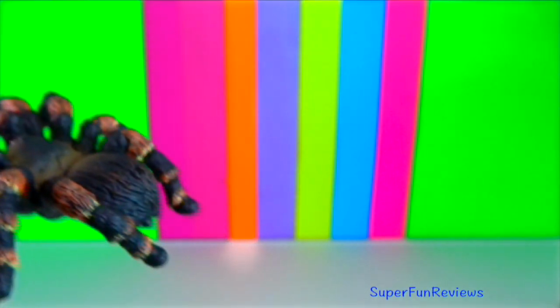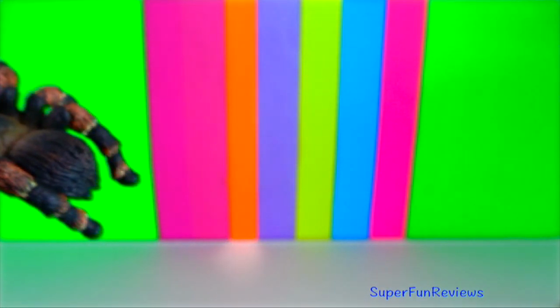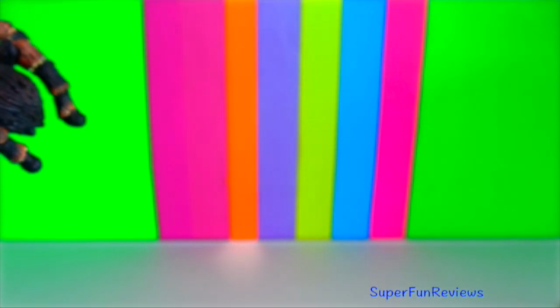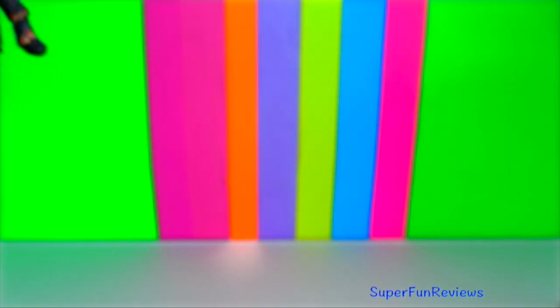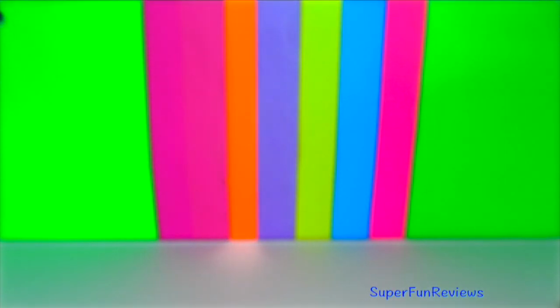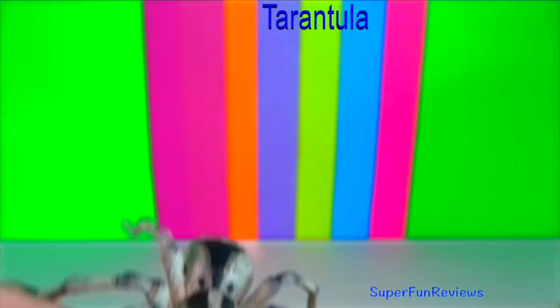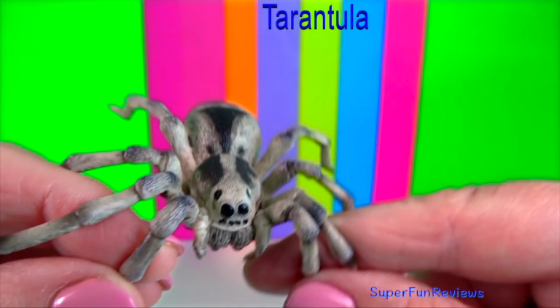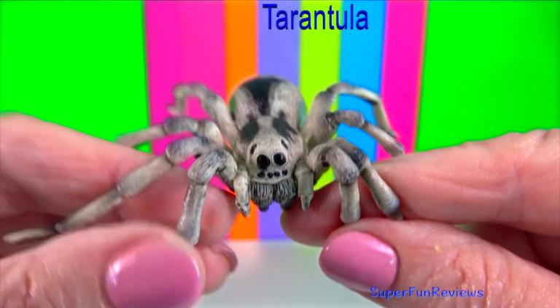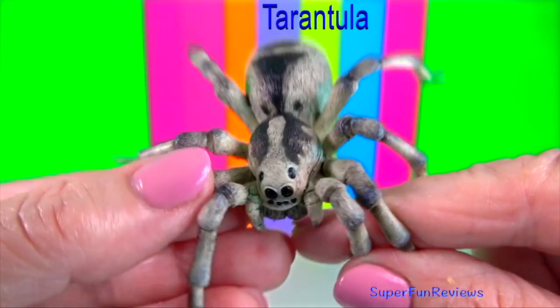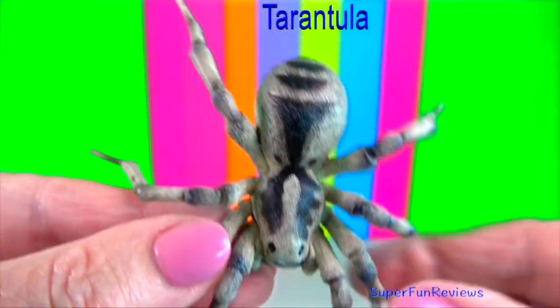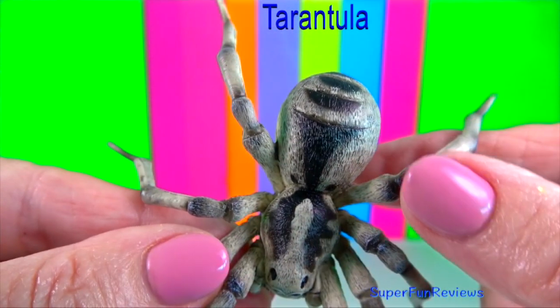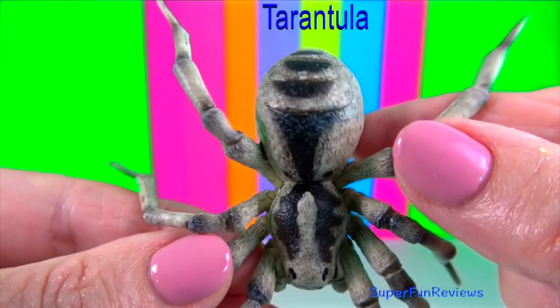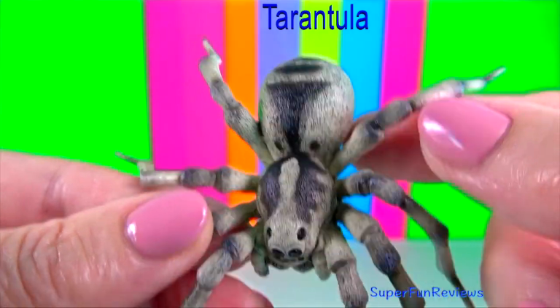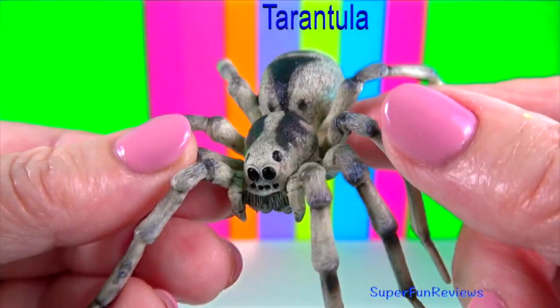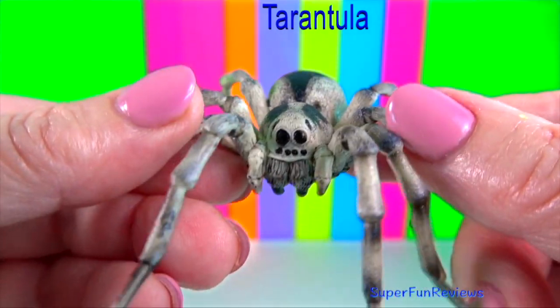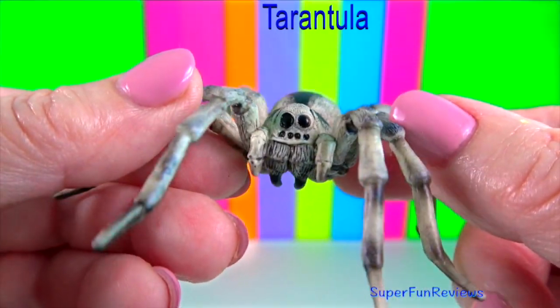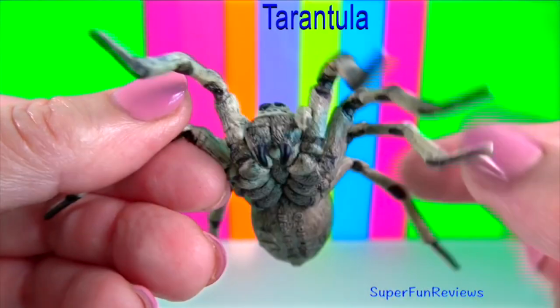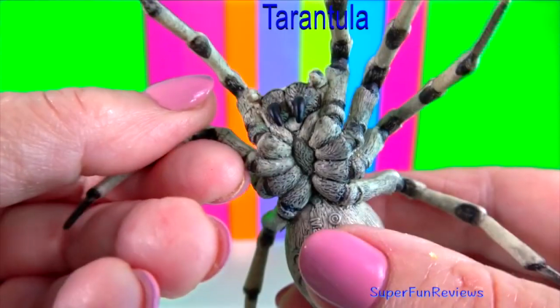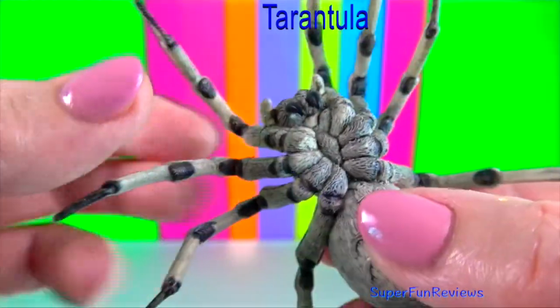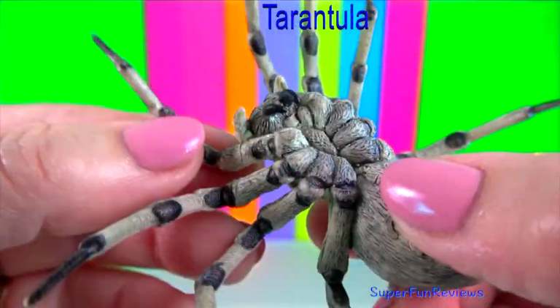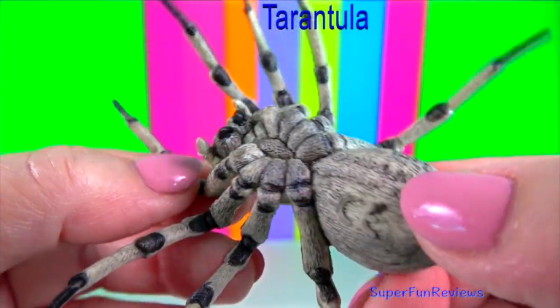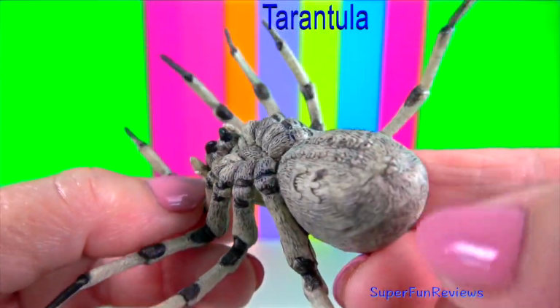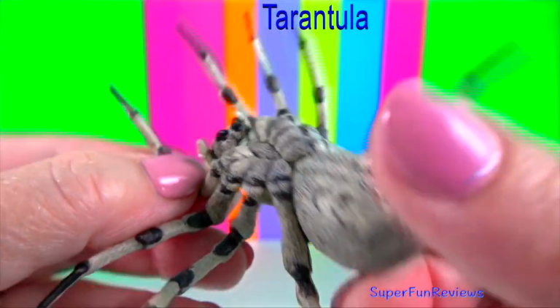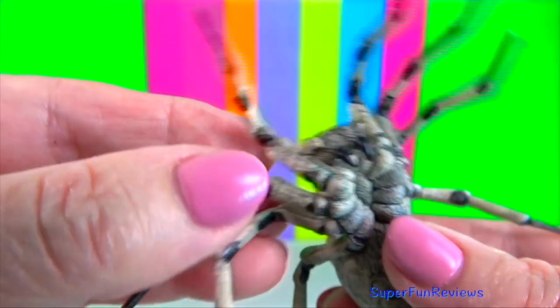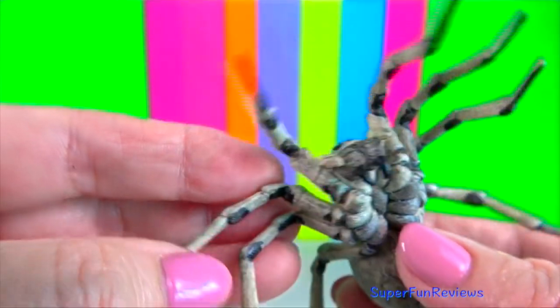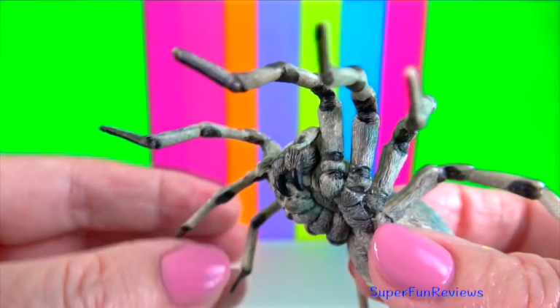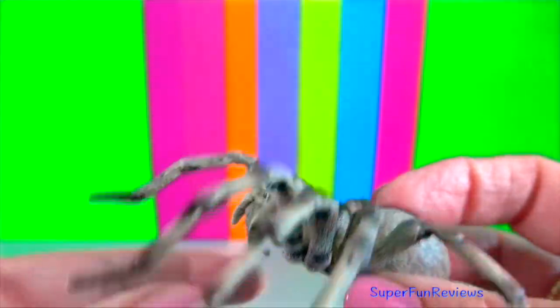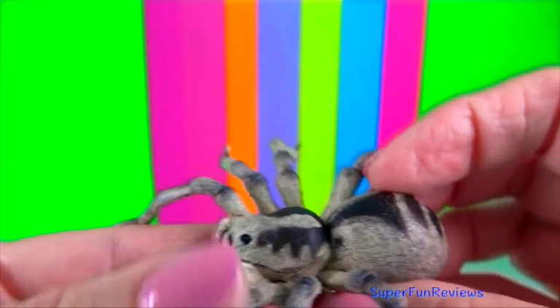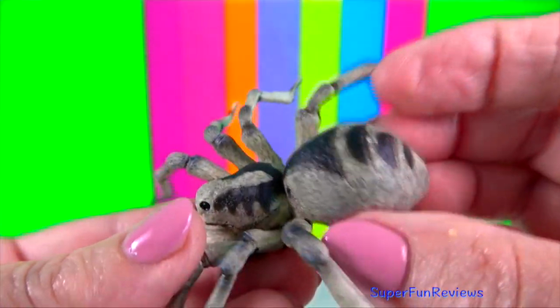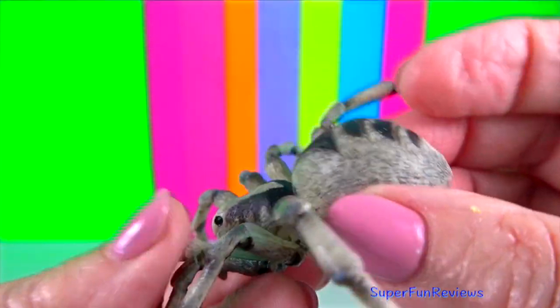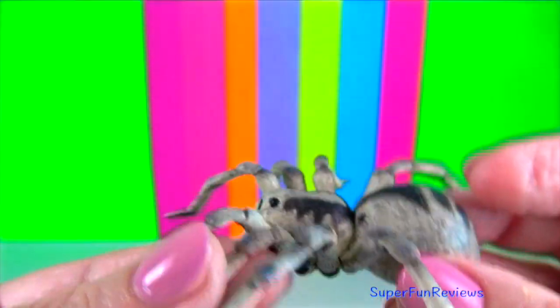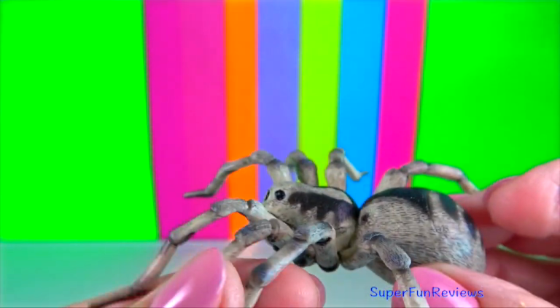Tarantulas move slowly on their eight hairy legs, but they are accomplished nocturnal predators. Insects are their main prey, but they also target bigger game, including frogs, toads and mice.